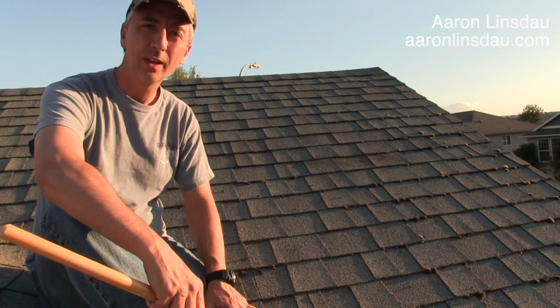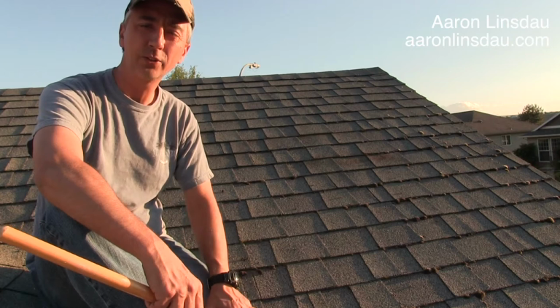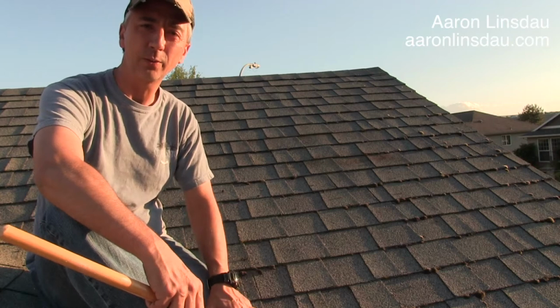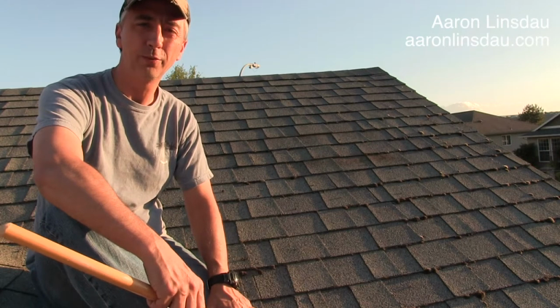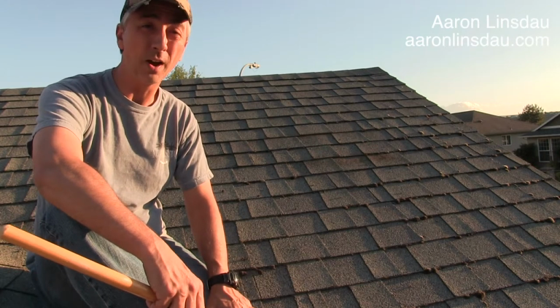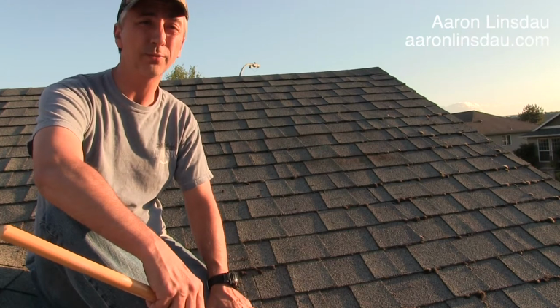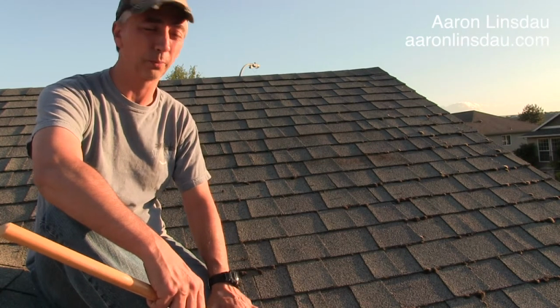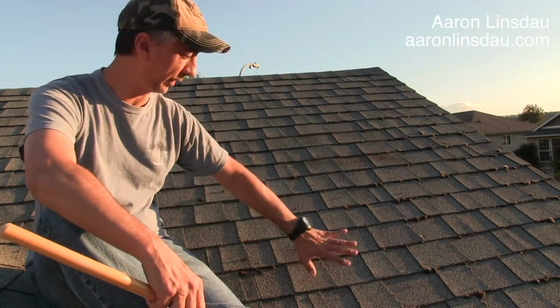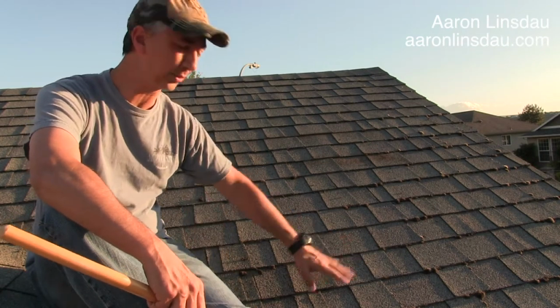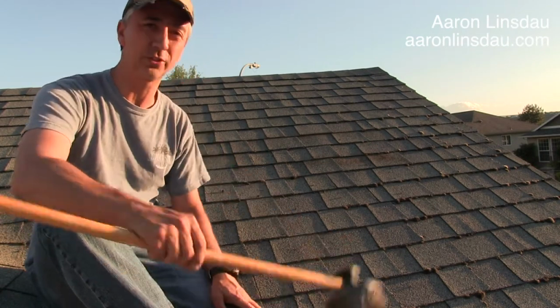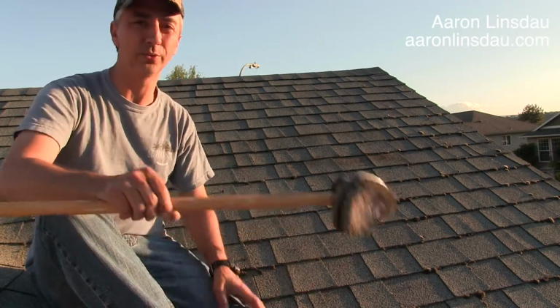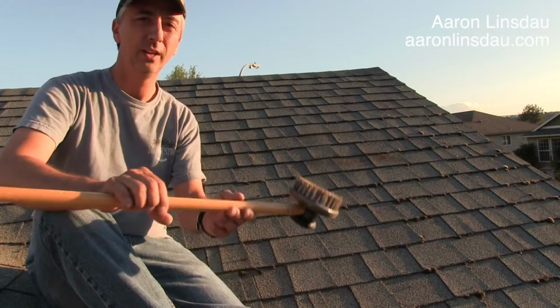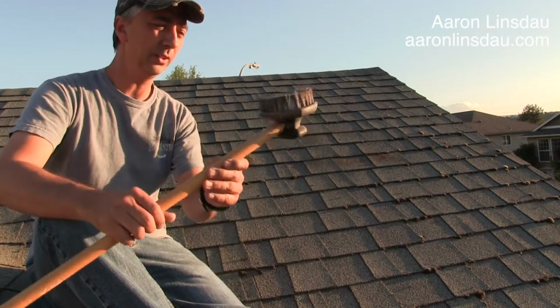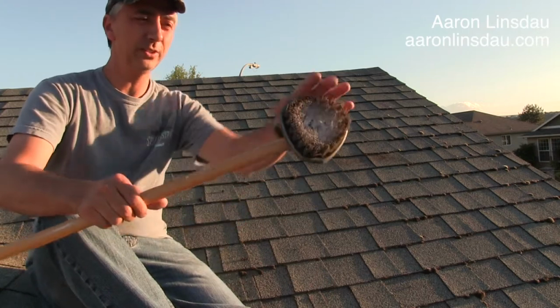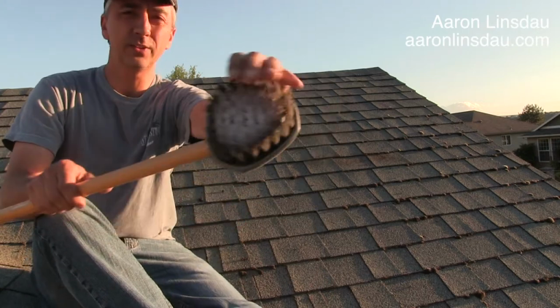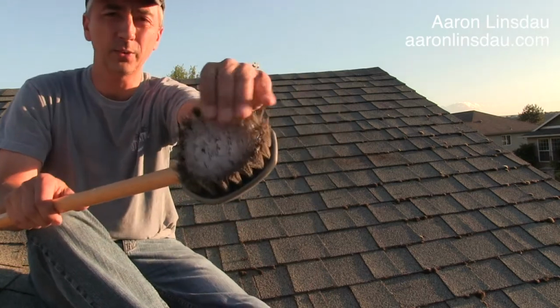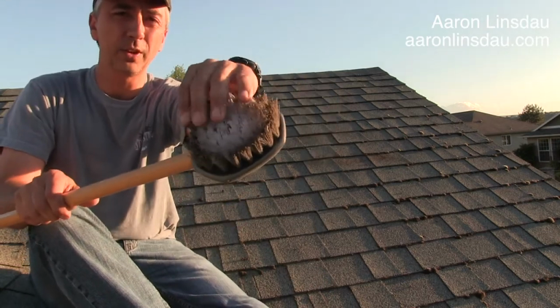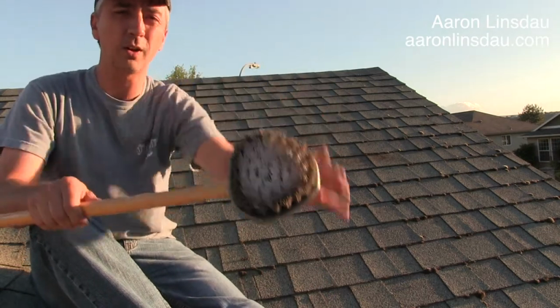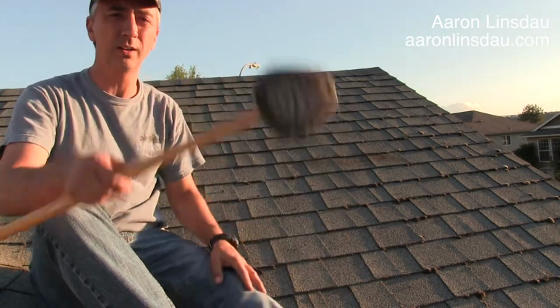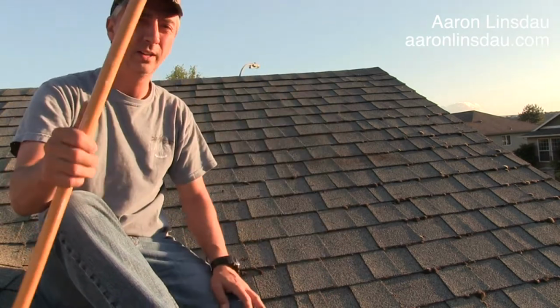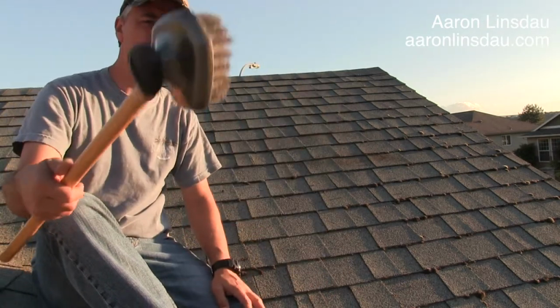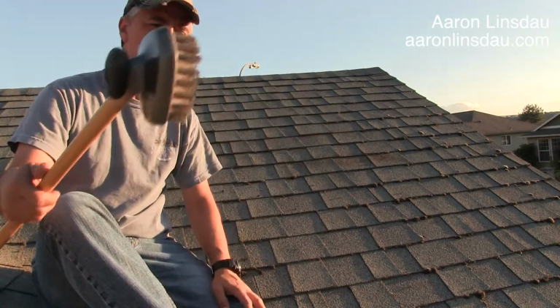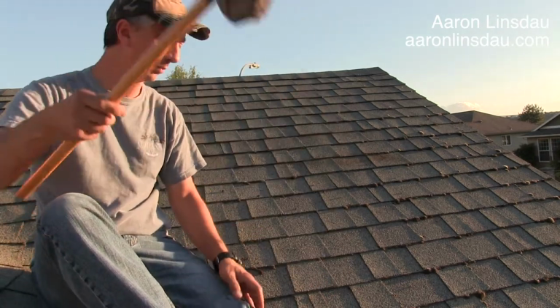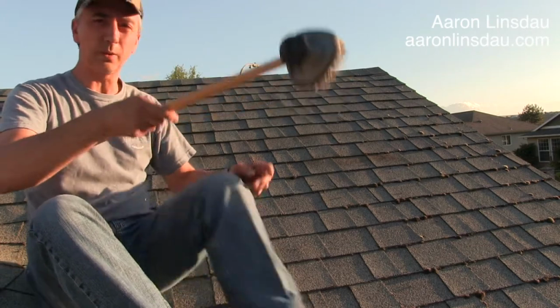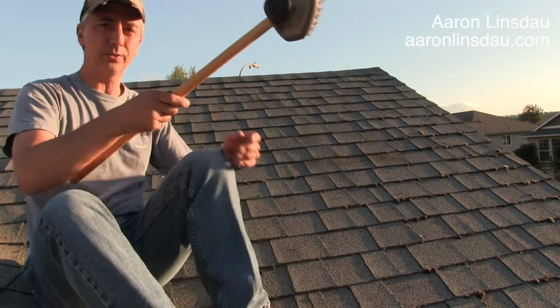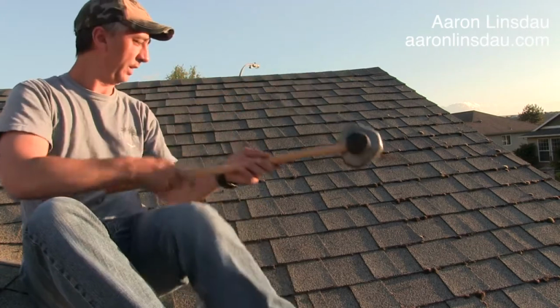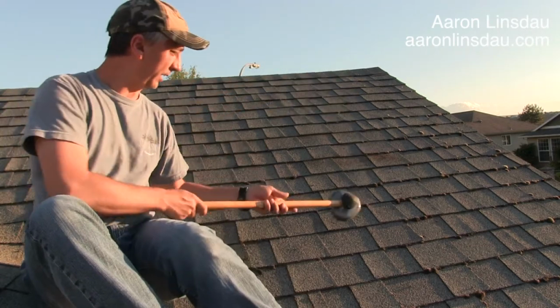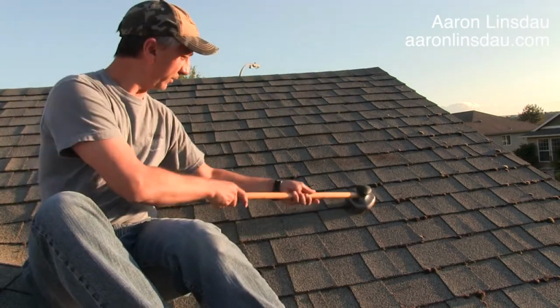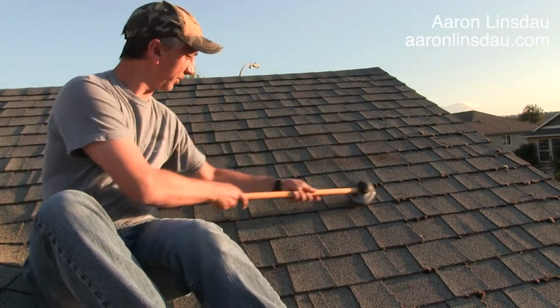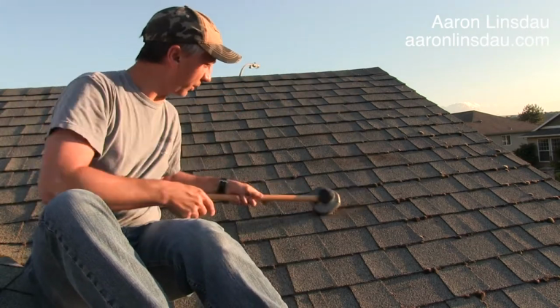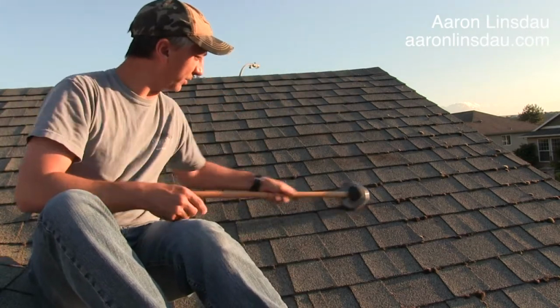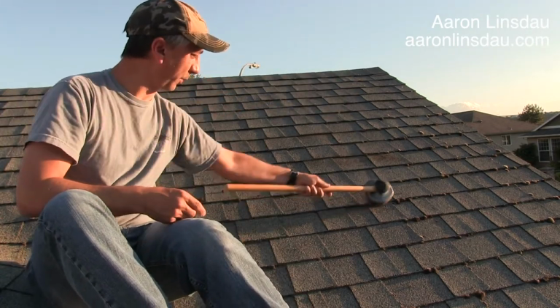I'm going to show you how to remove moss from your roof that grows under the shingles. You just take a scrub brush from a car — the kind you'd use to scrub your car wheels — and you scrub that stuff away.